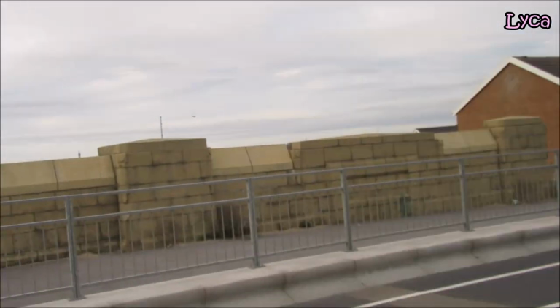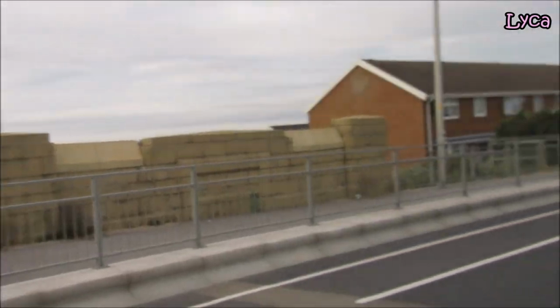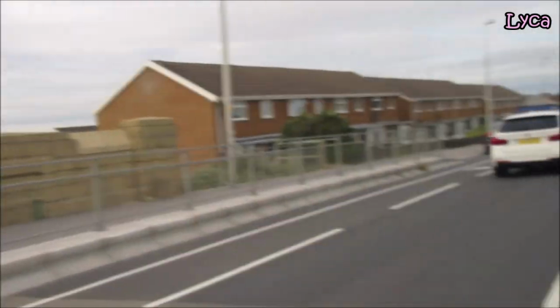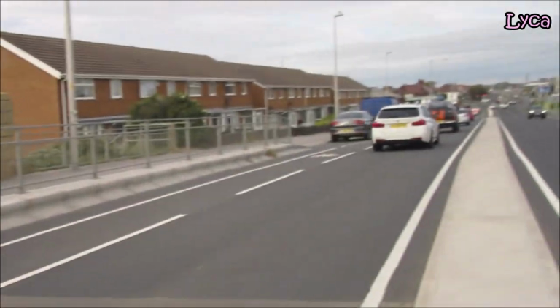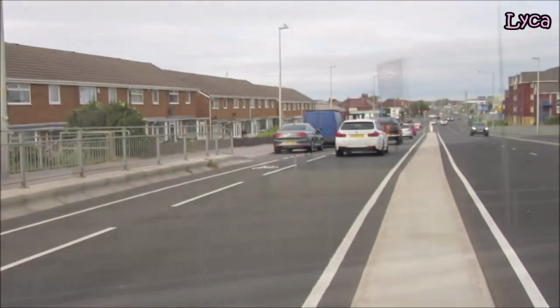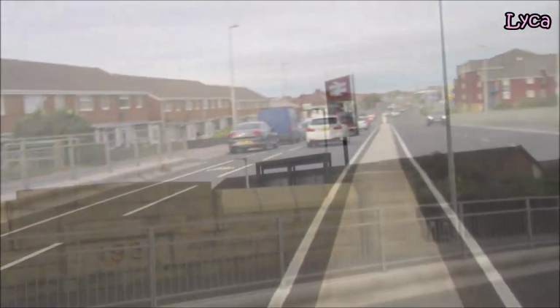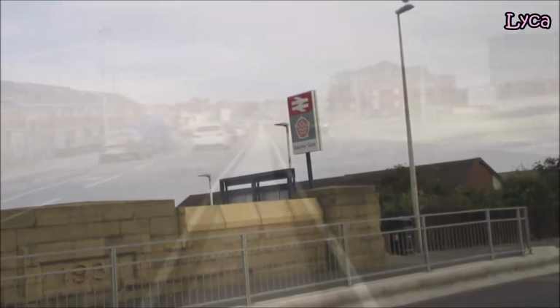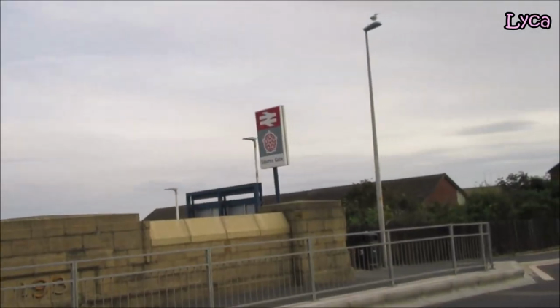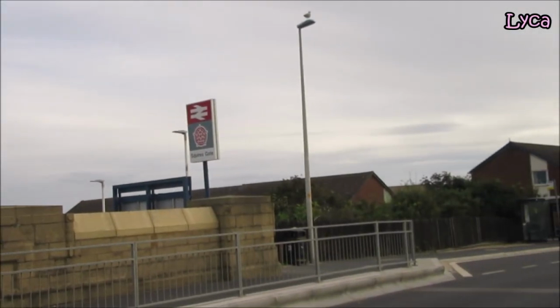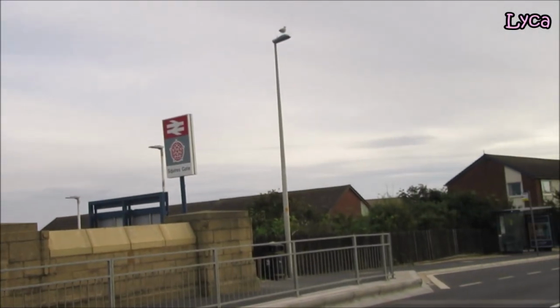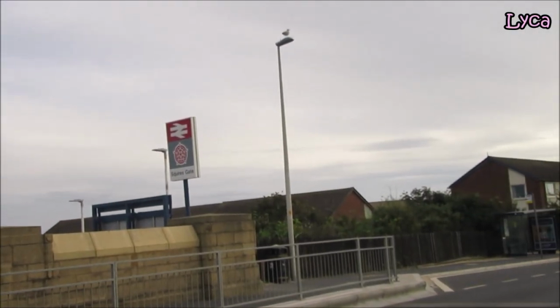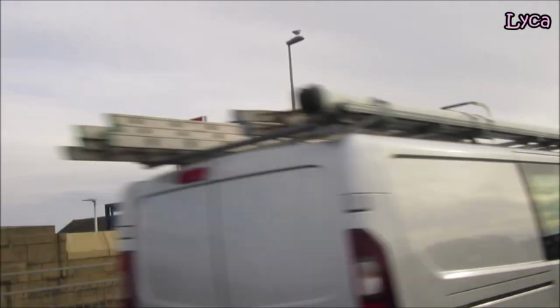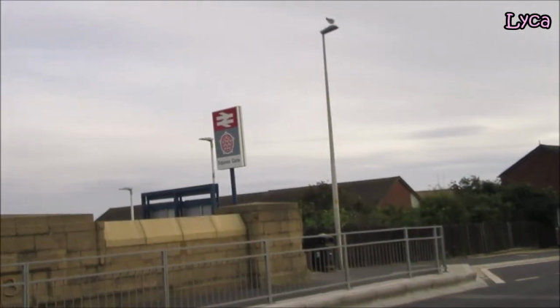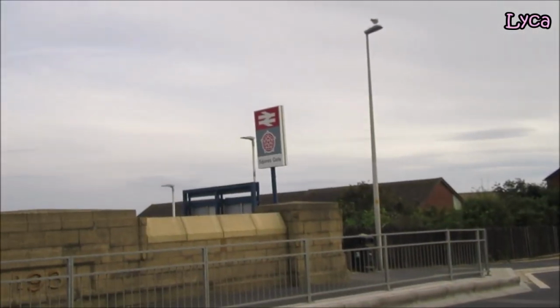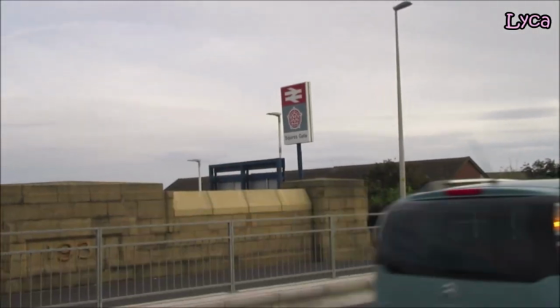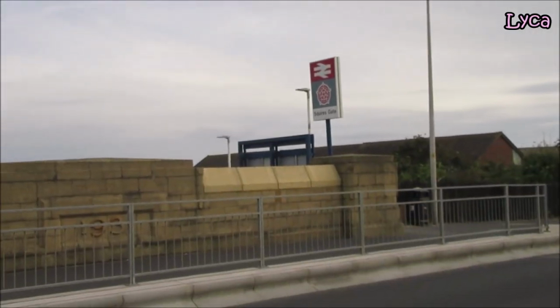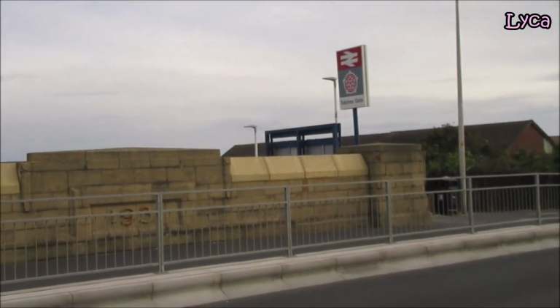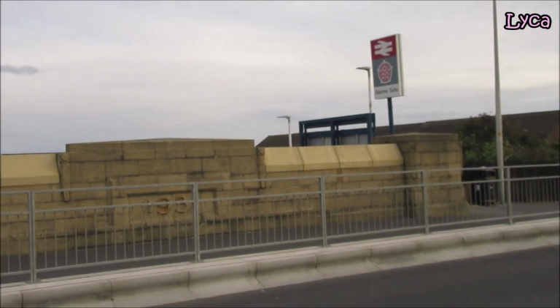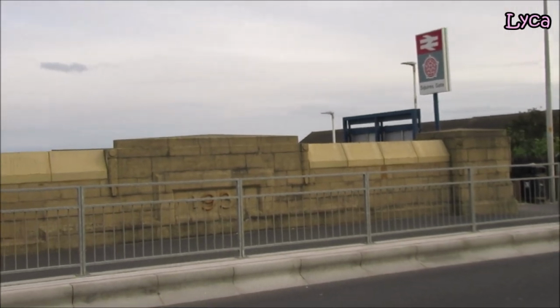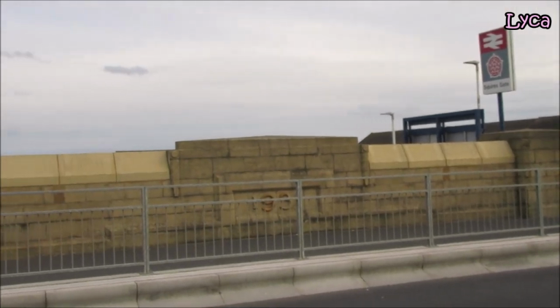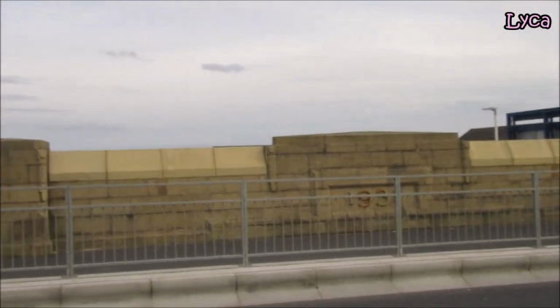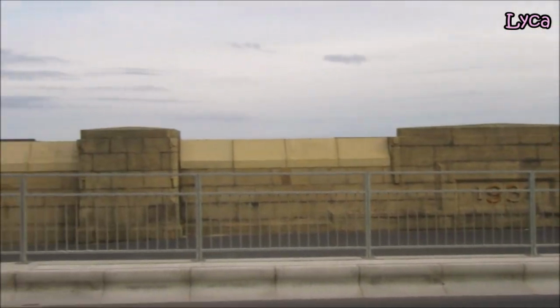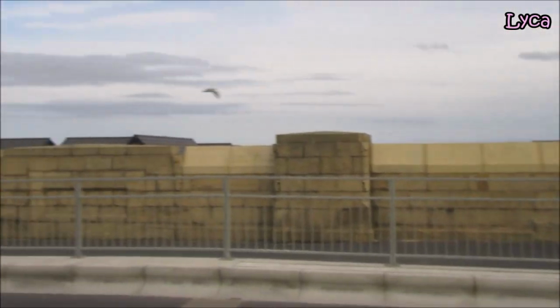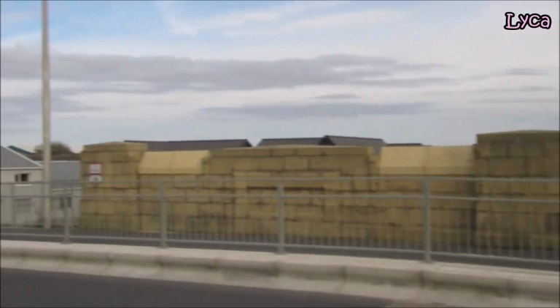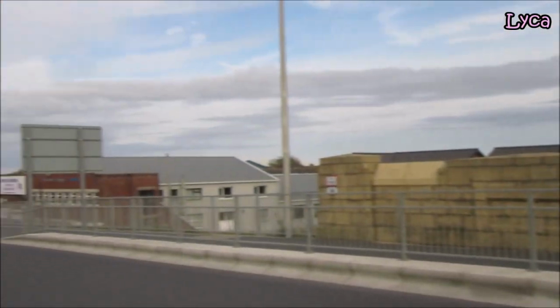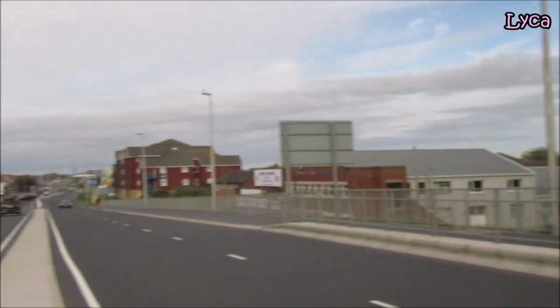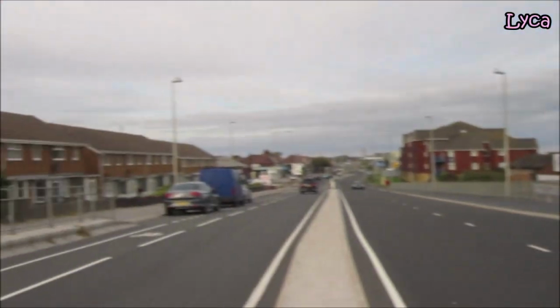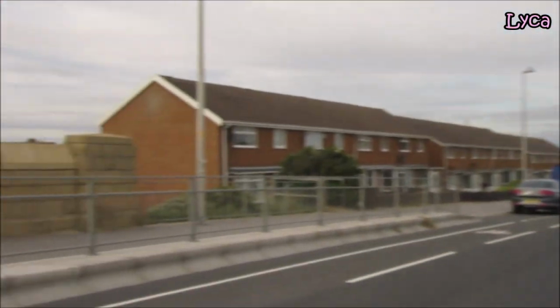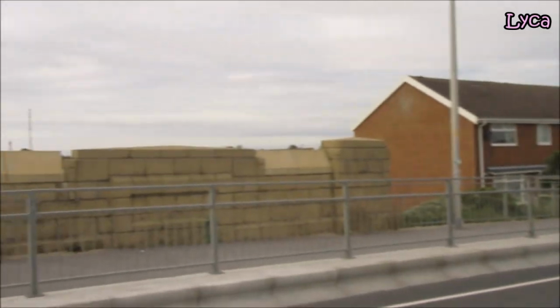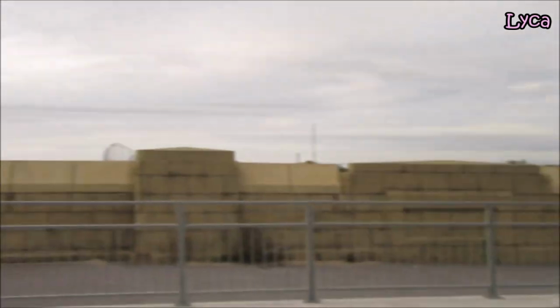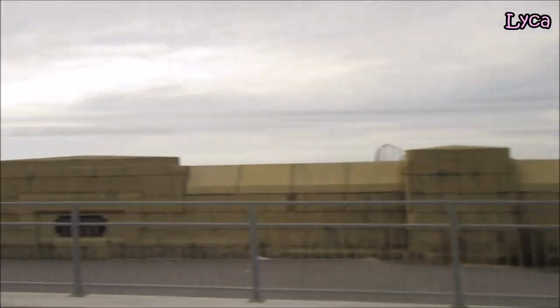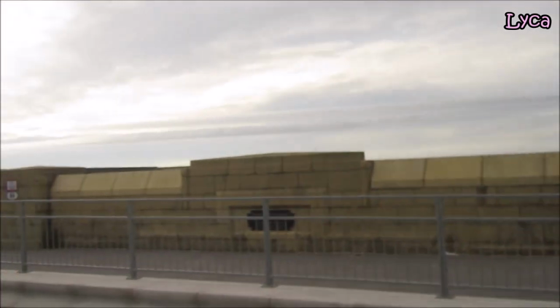Walking over the bridge now. This bridge was built in 1931 and it was reconstructed in 2018.